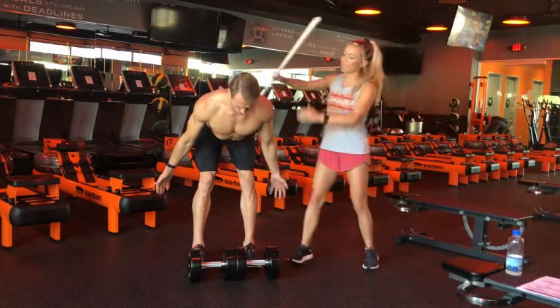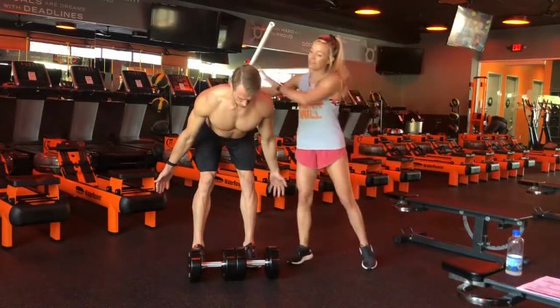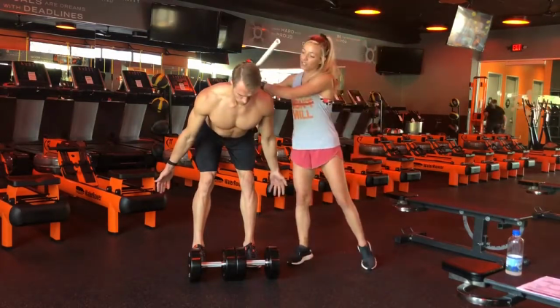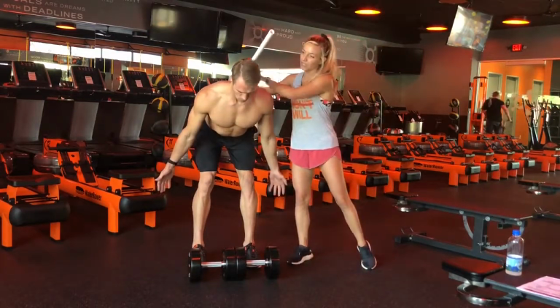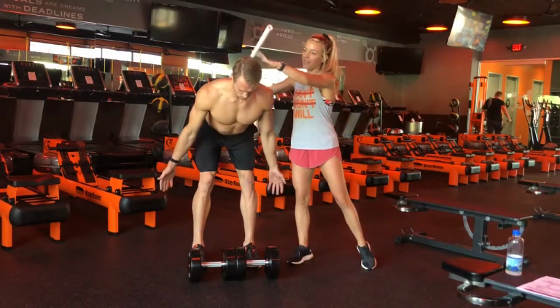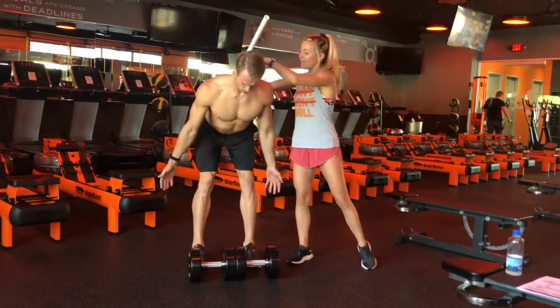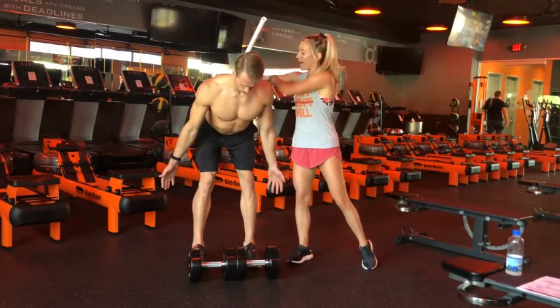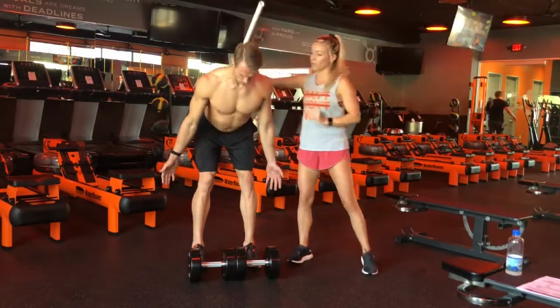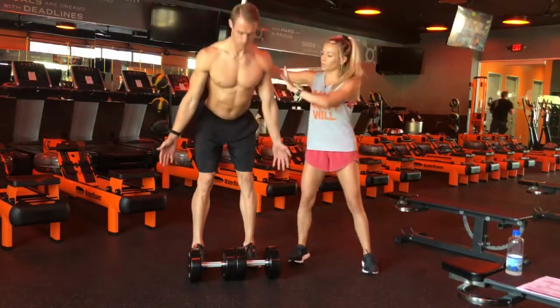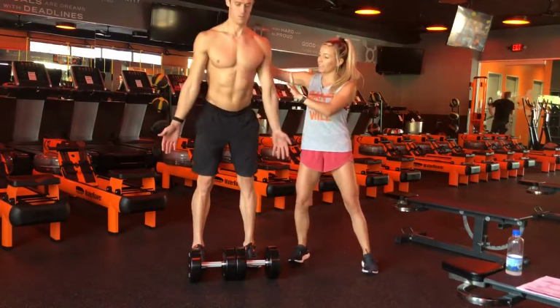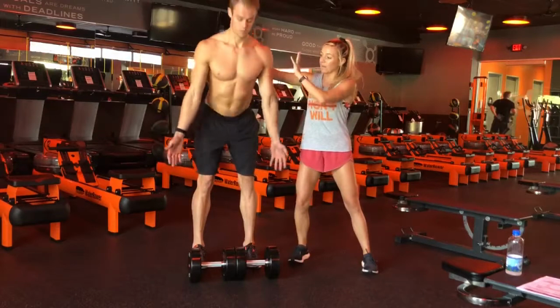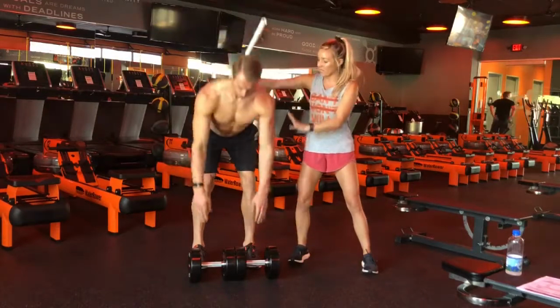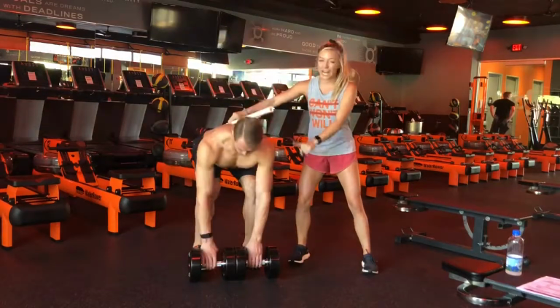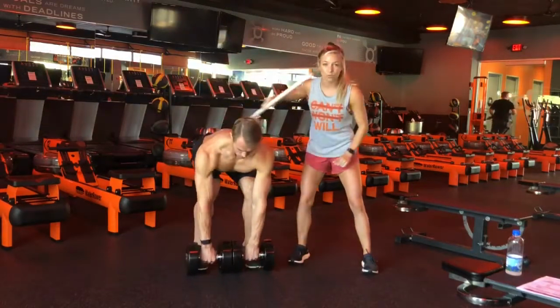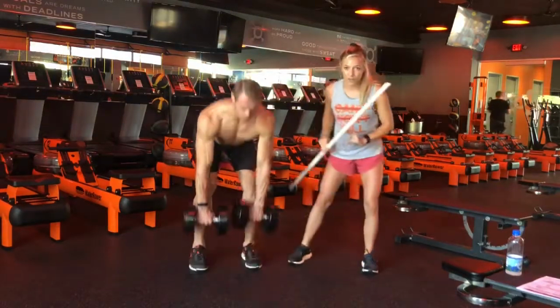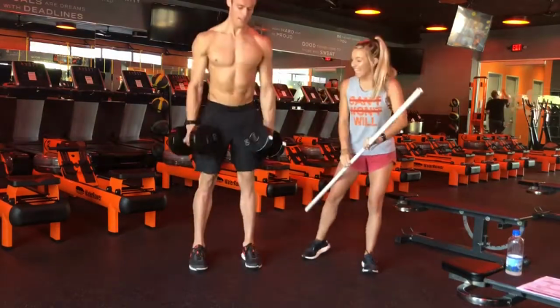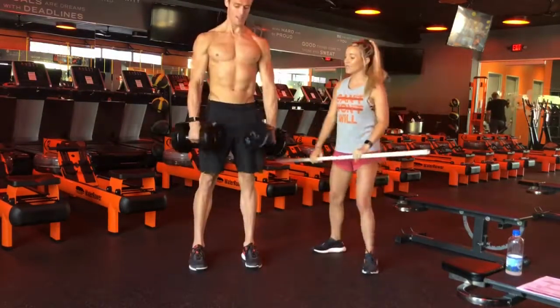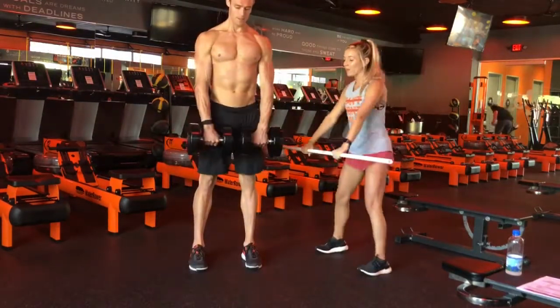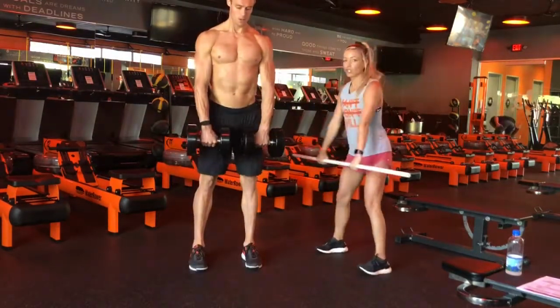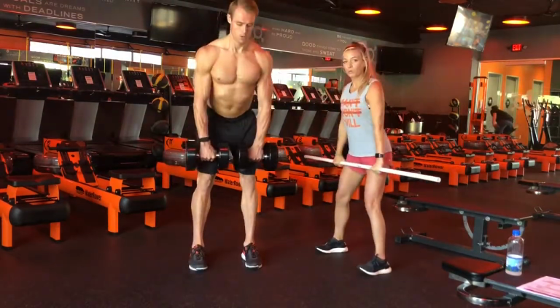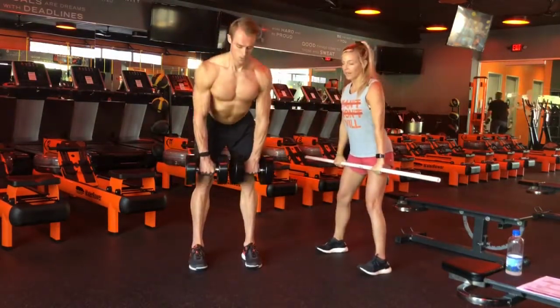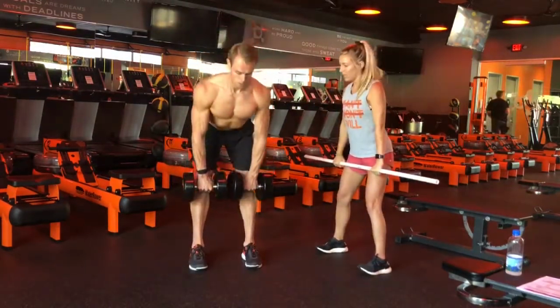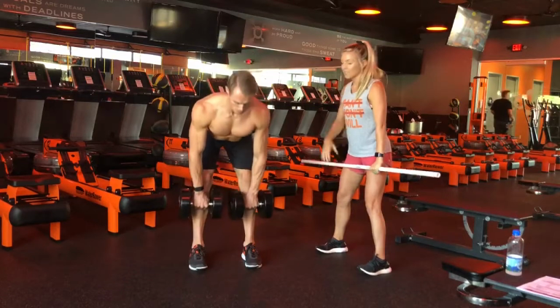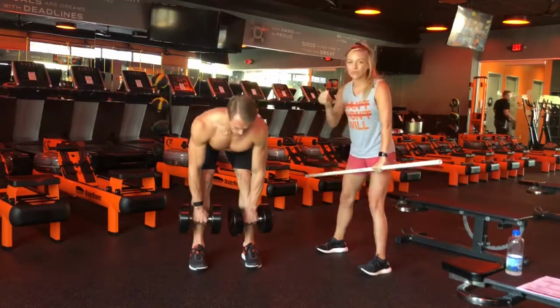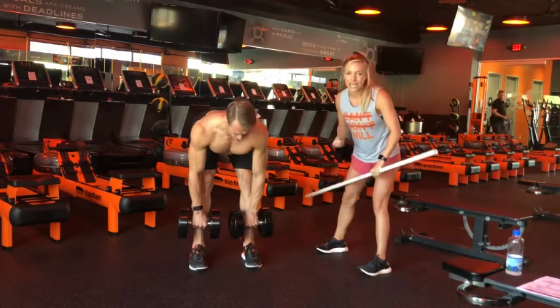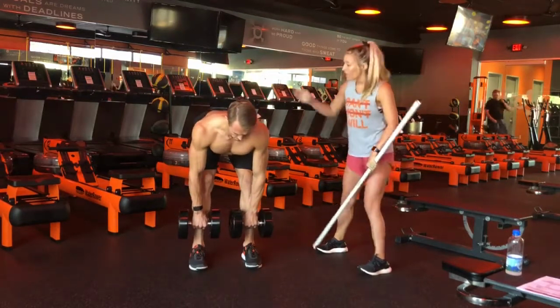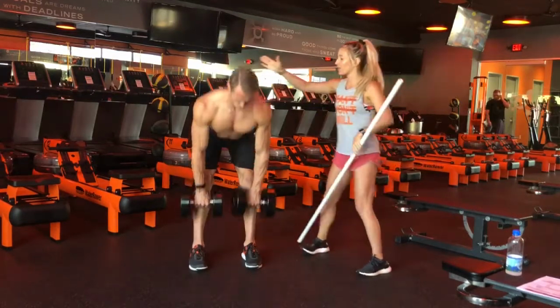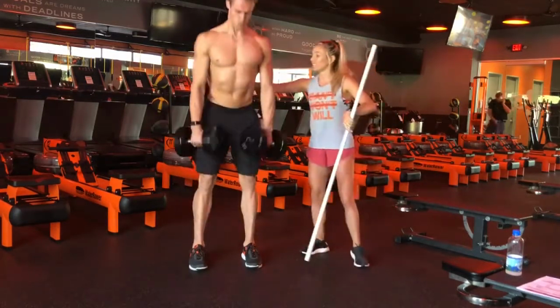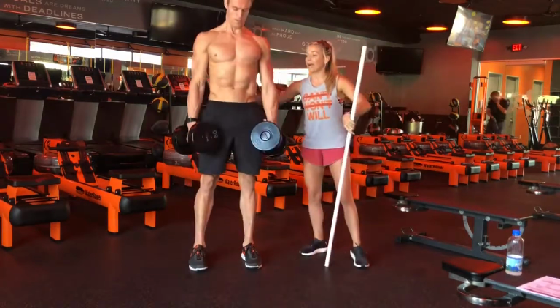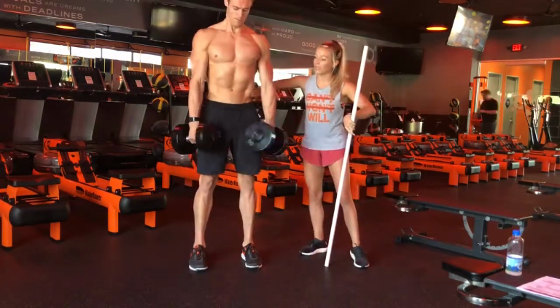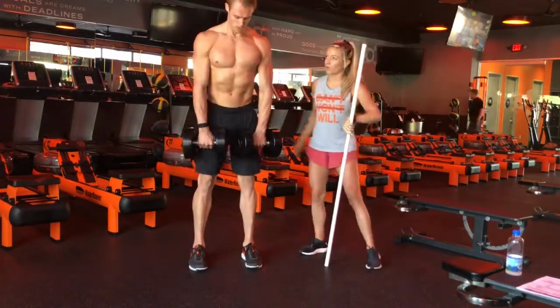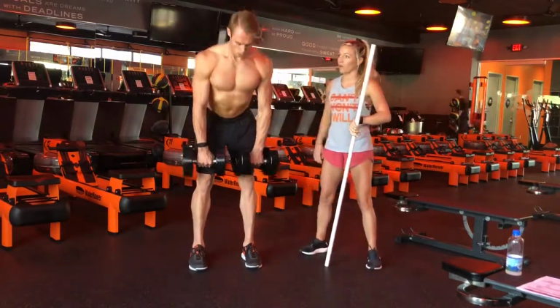We're going to give yourself a double chin here — so that head, the upper back, and the booty are aligned. Once we're here and we're able to hinge, we're going to add some weight on, and we're going to keep that weight as close to our body as we can. This is going to decrease that angle and protect the lower back.